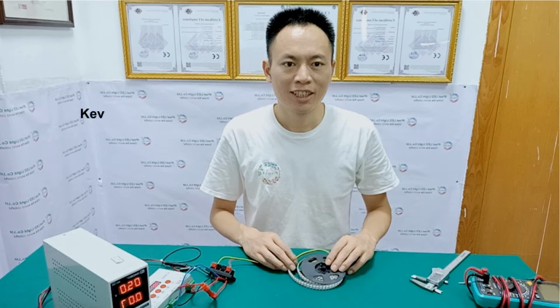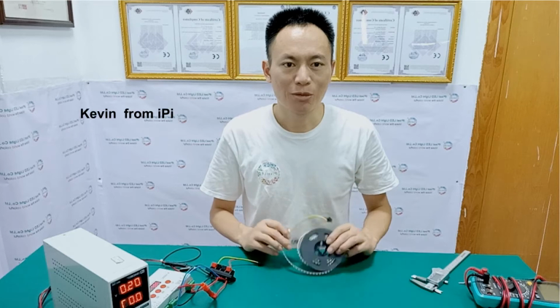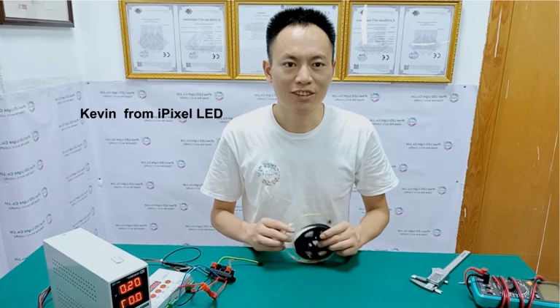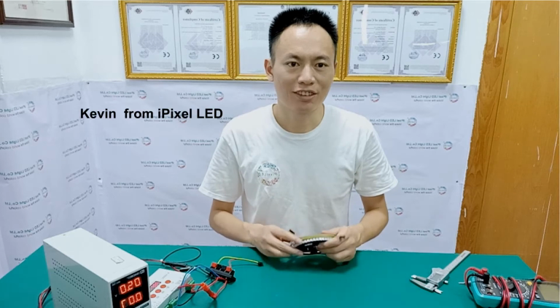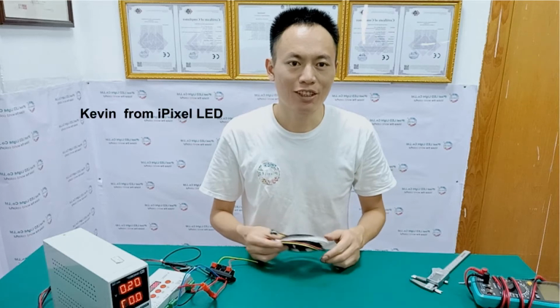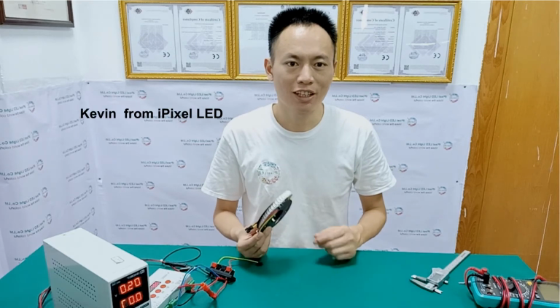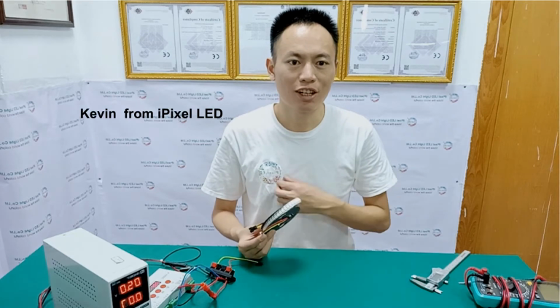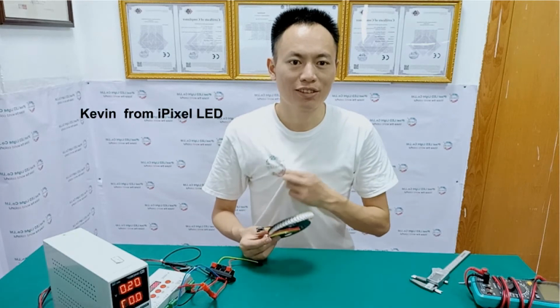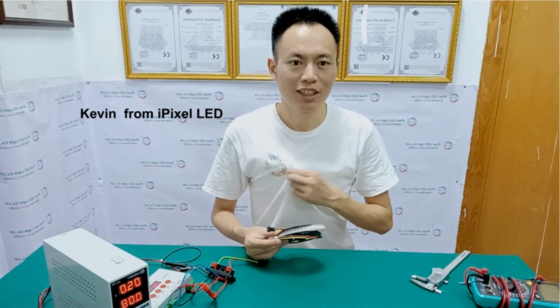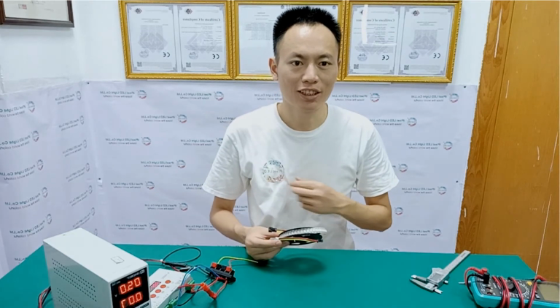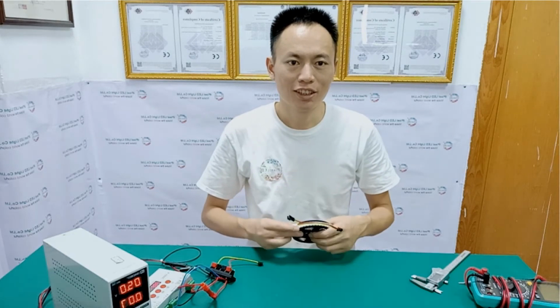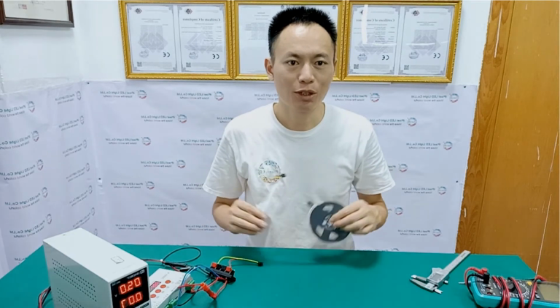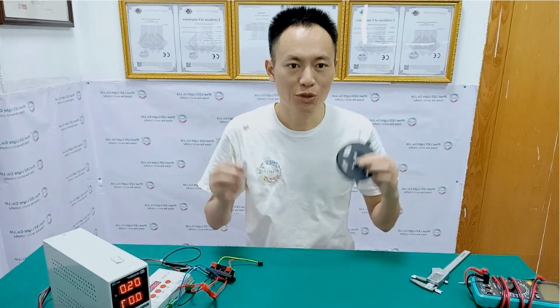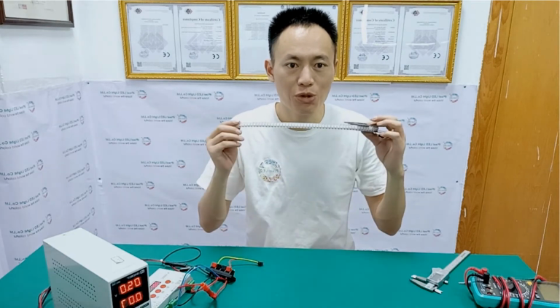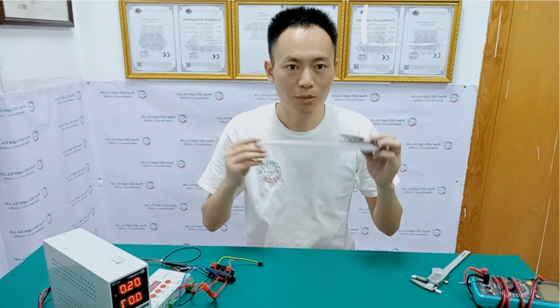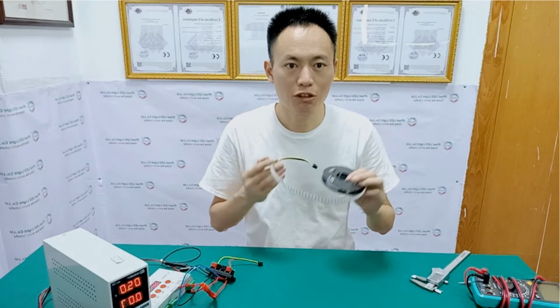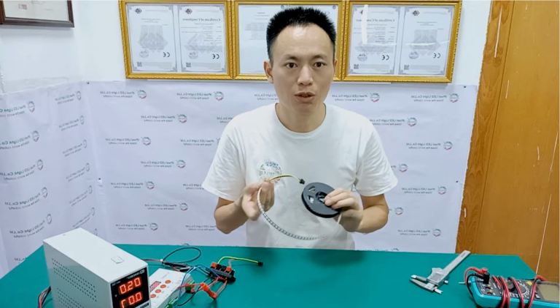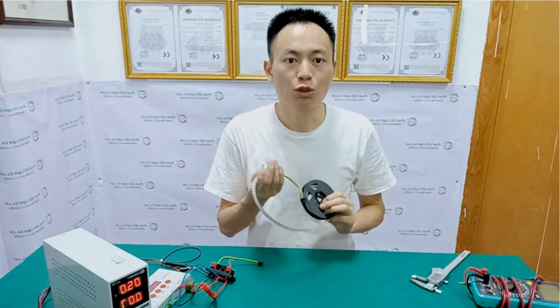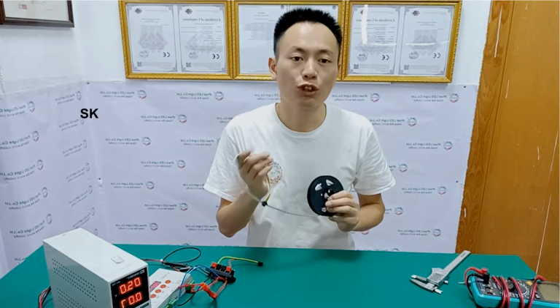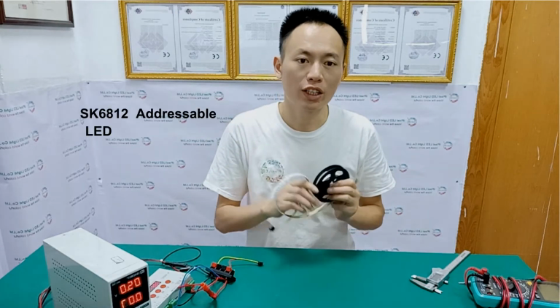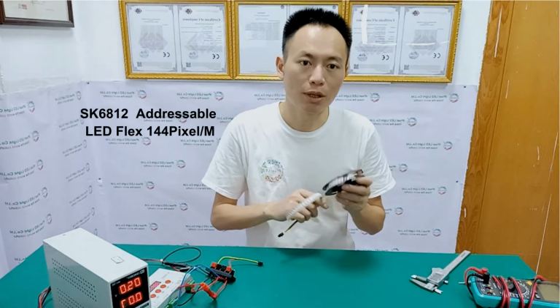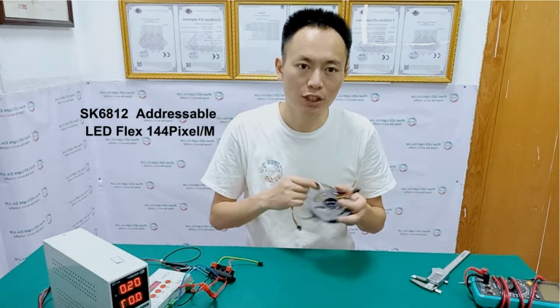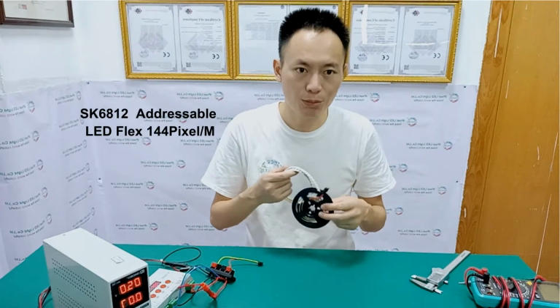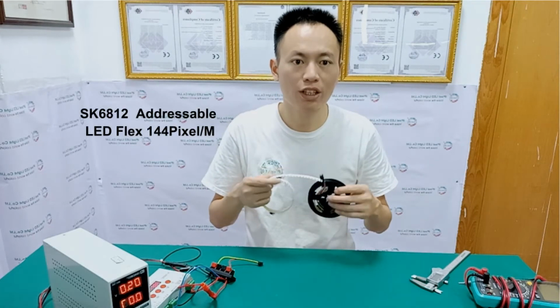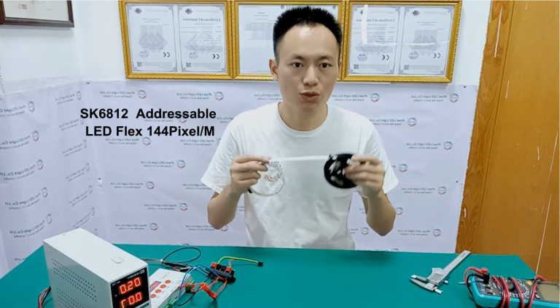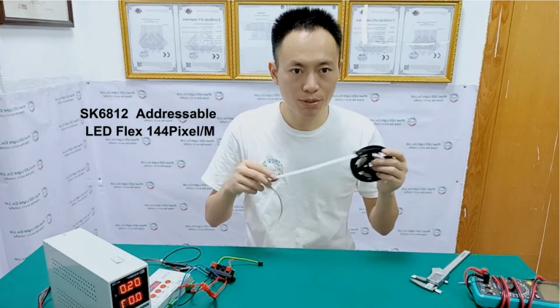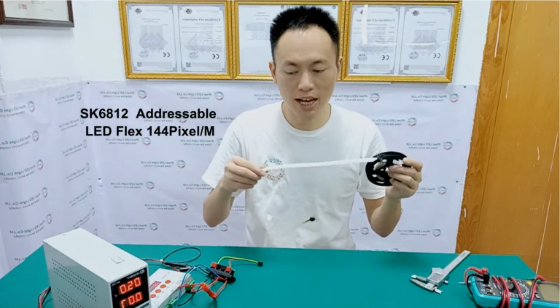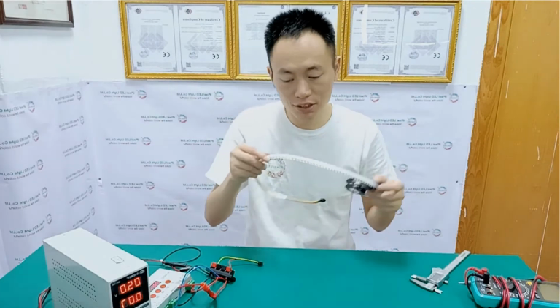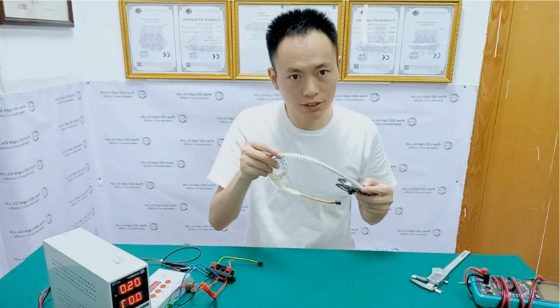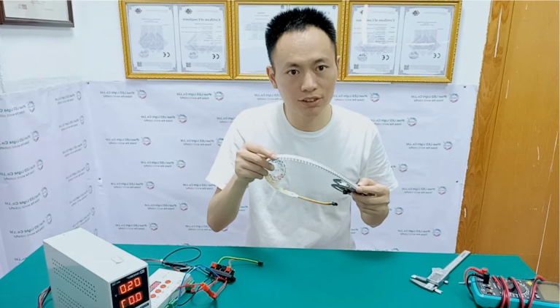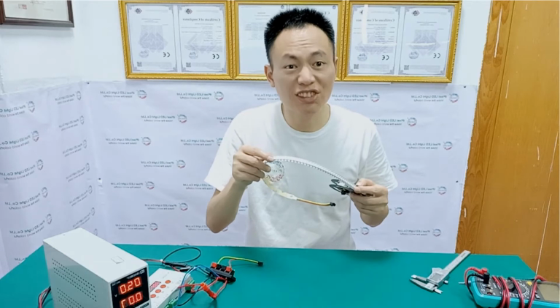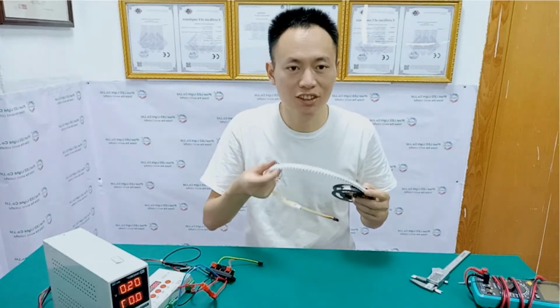Good morning, it's Kevin again from PIXA LED. I'm going to show you our 144 LEDs per meter adjustable LED strip. The IC is SK6812.